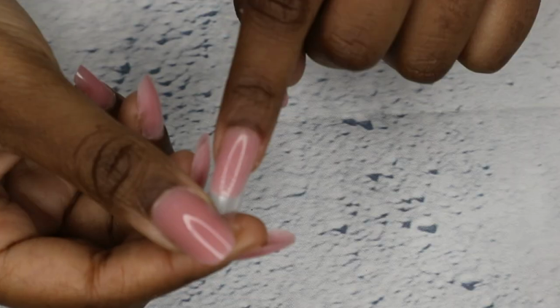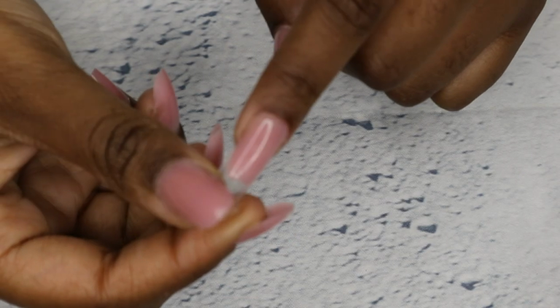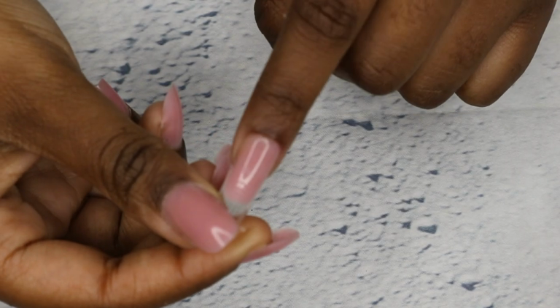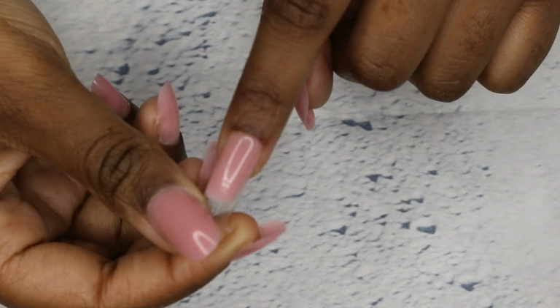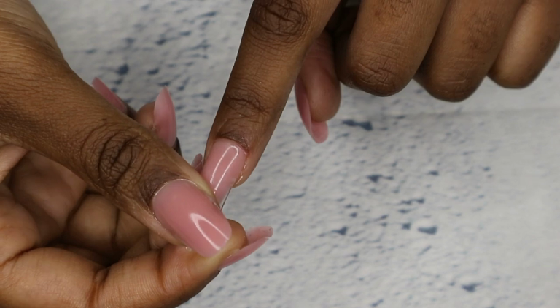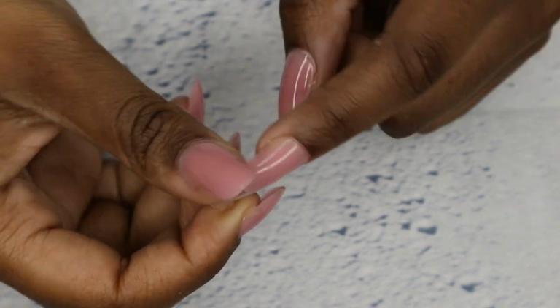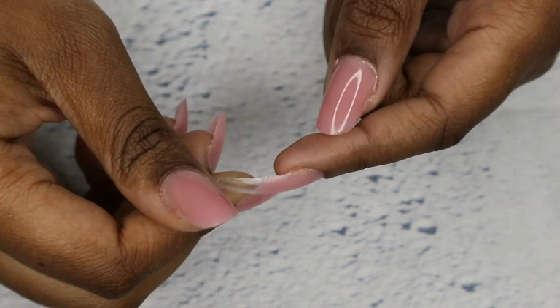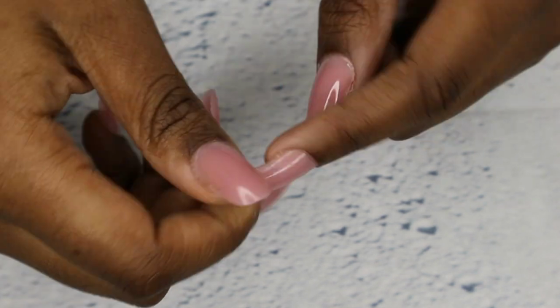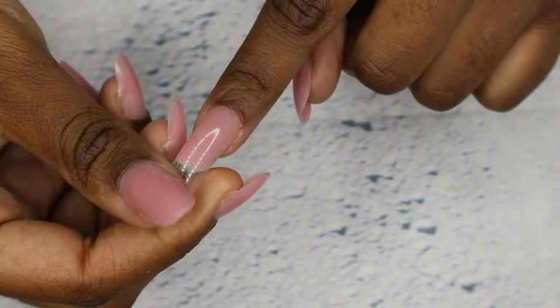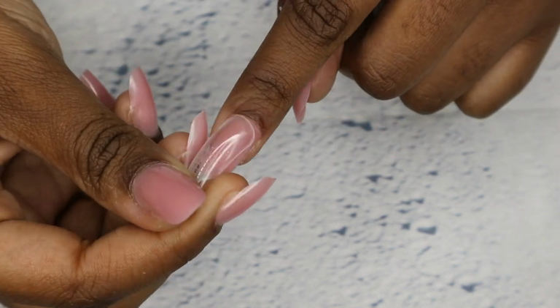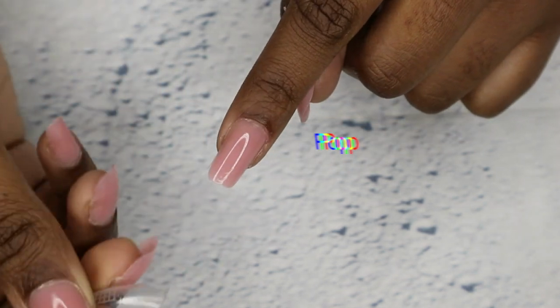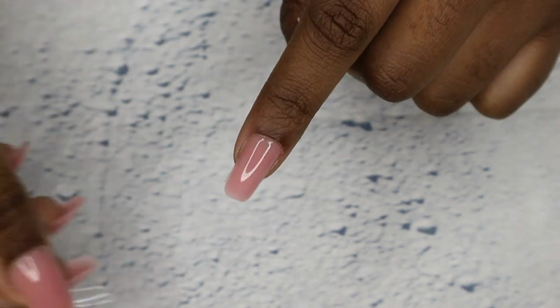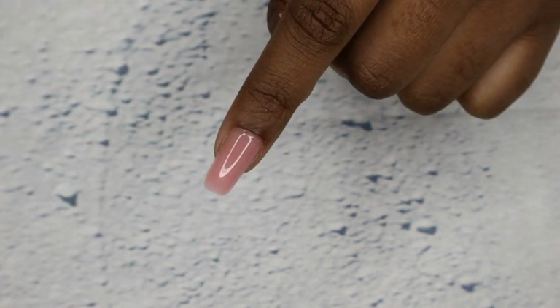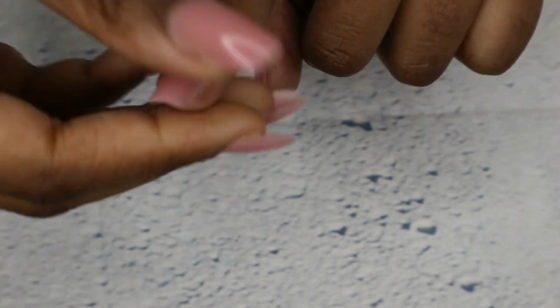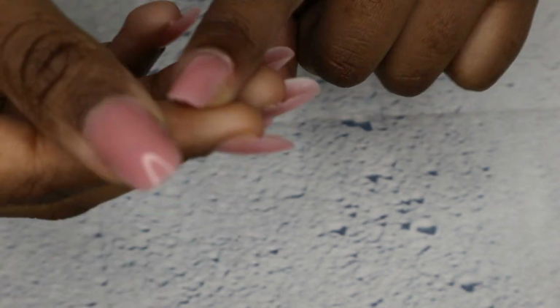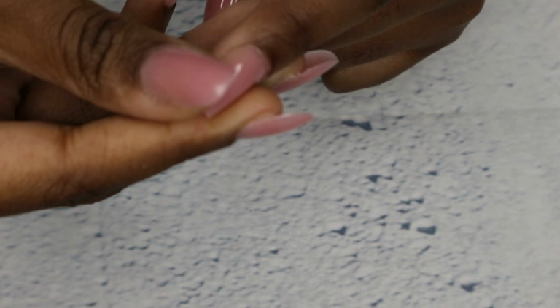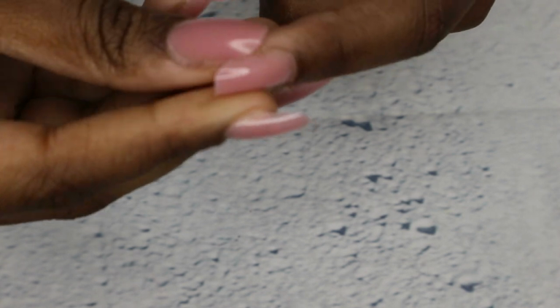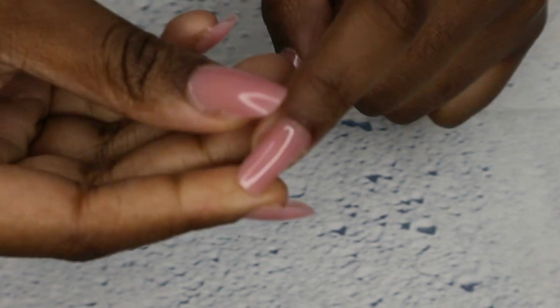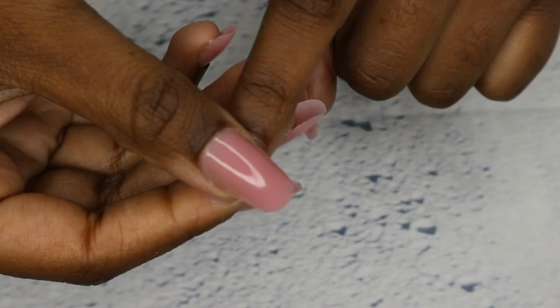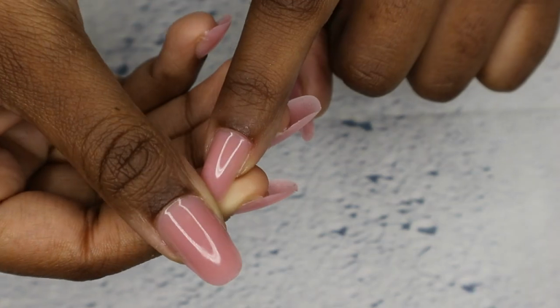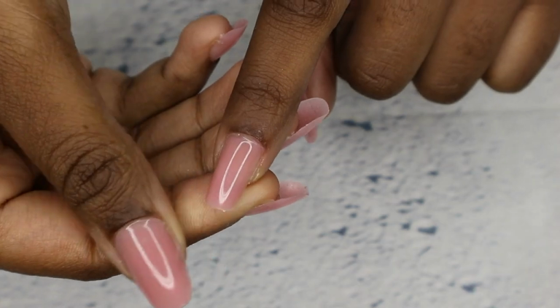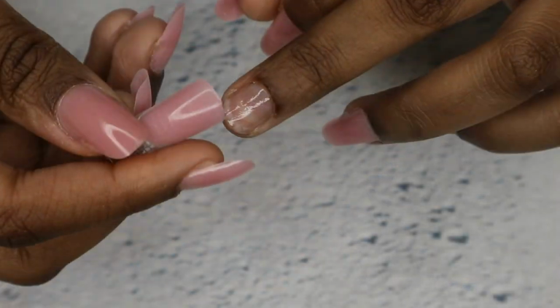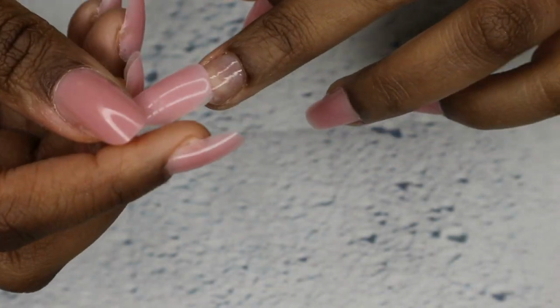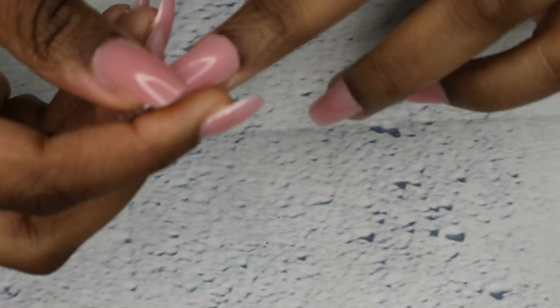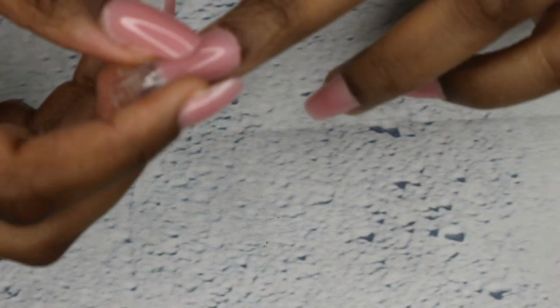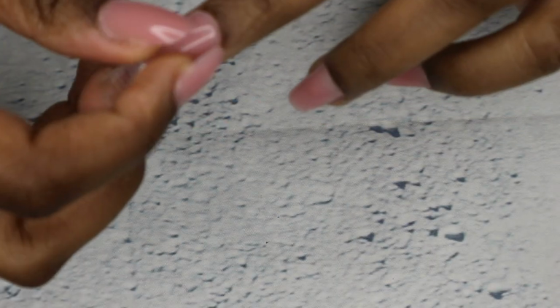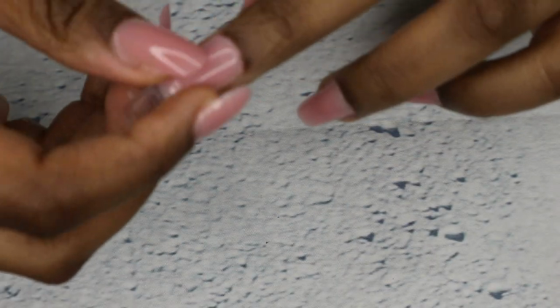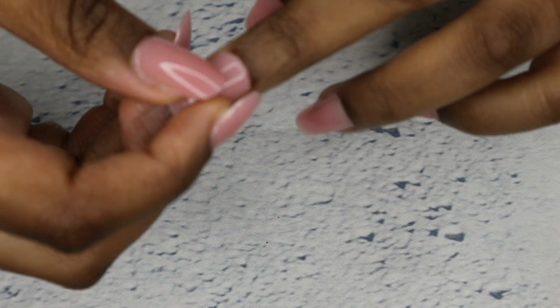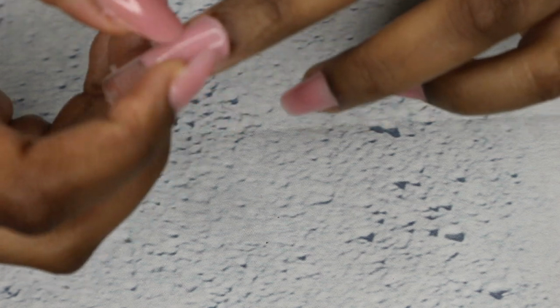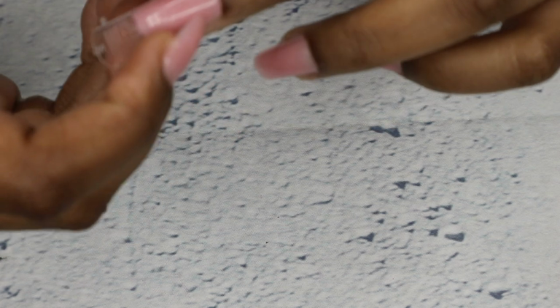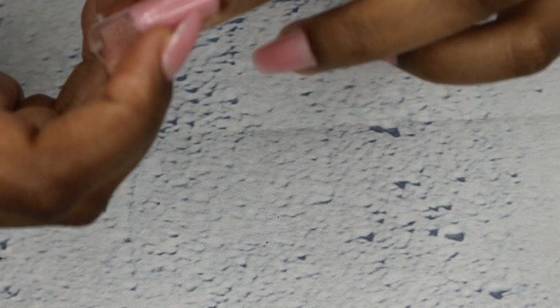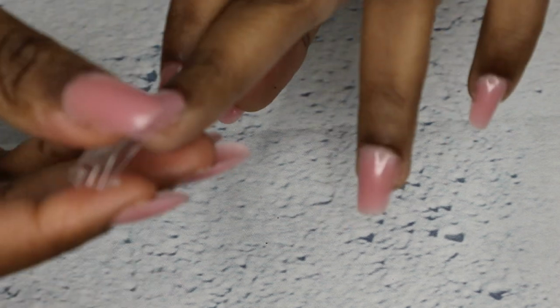Just look how easy this is — look how easily it just pops off! This is why I love dual forms: it keeps a clean finish and it's just so easy. I think anyone can use this method.